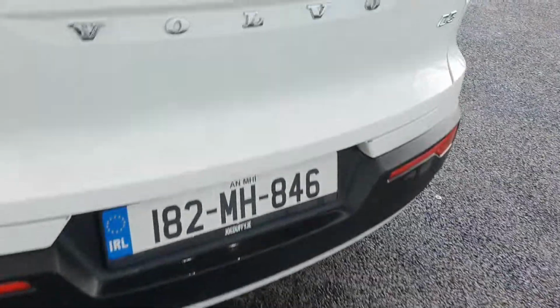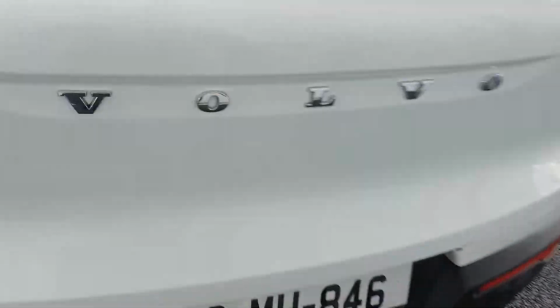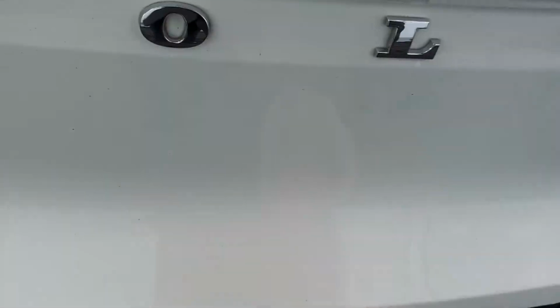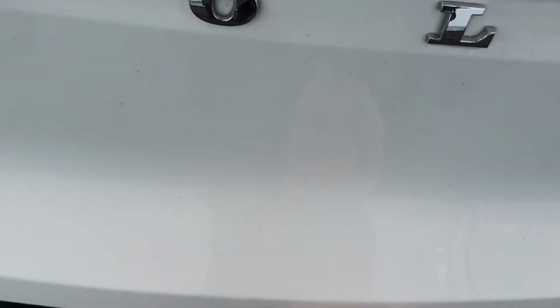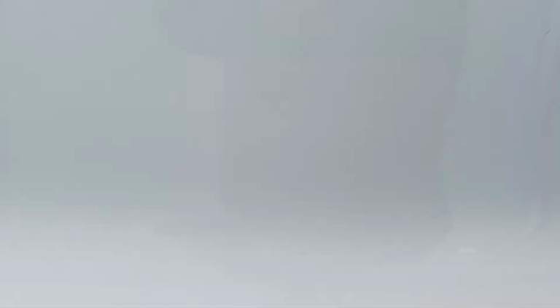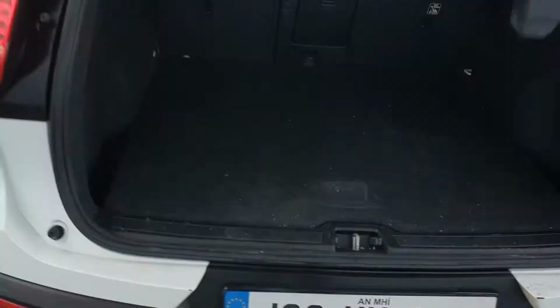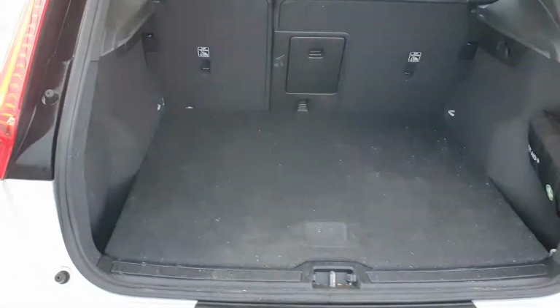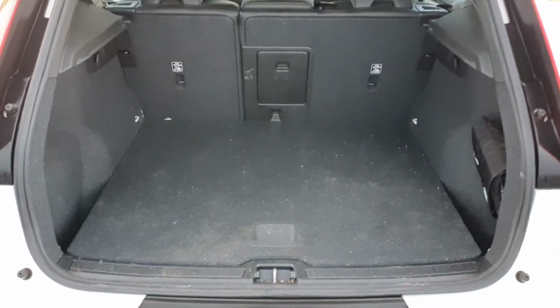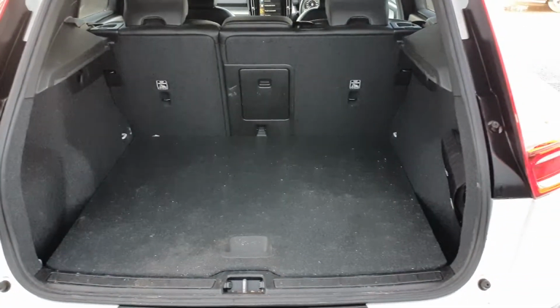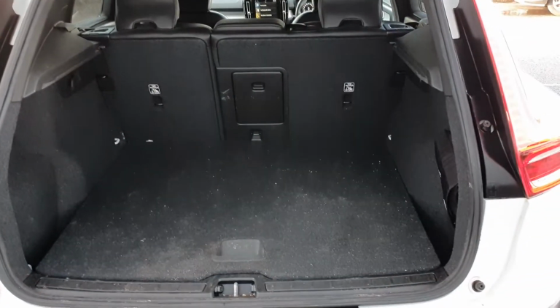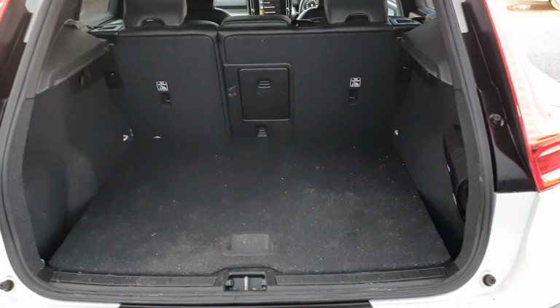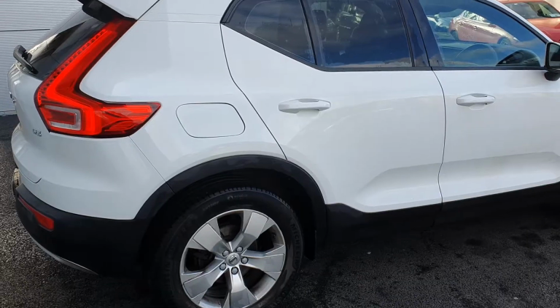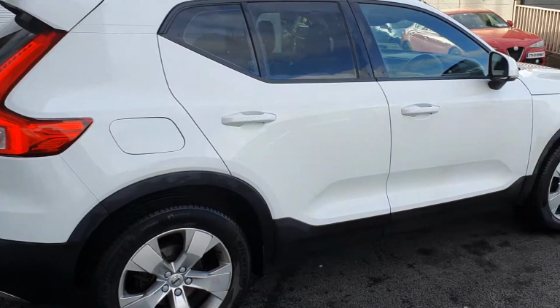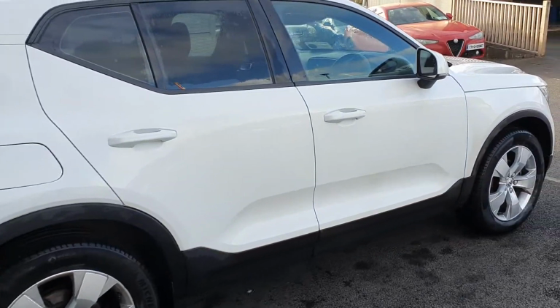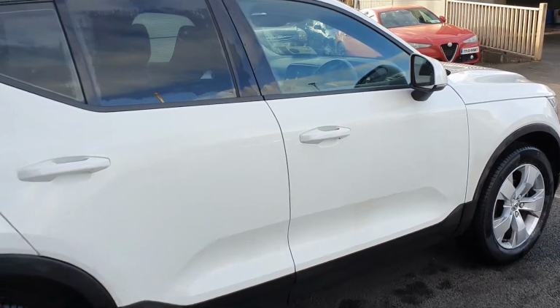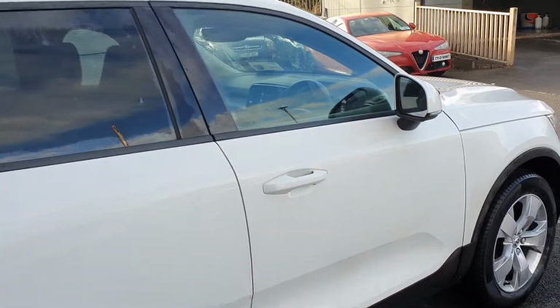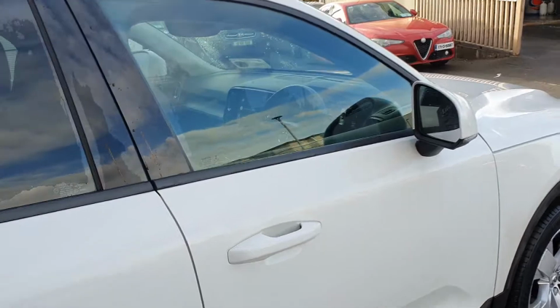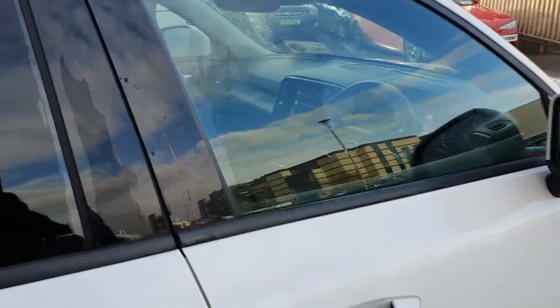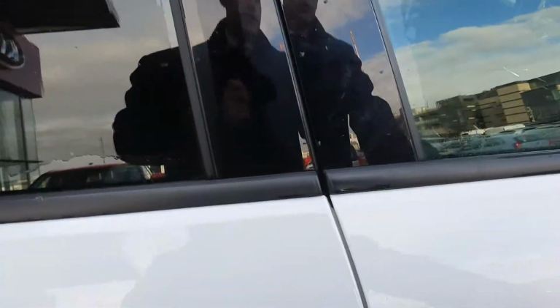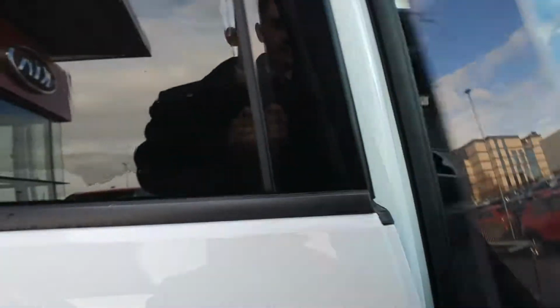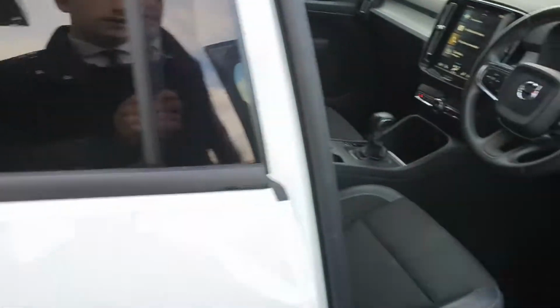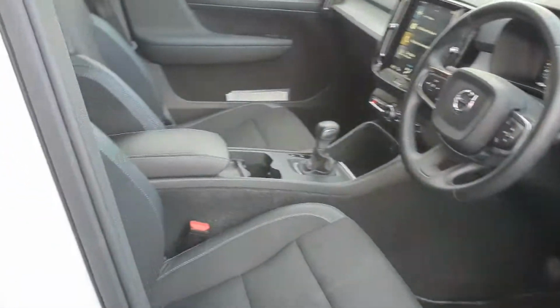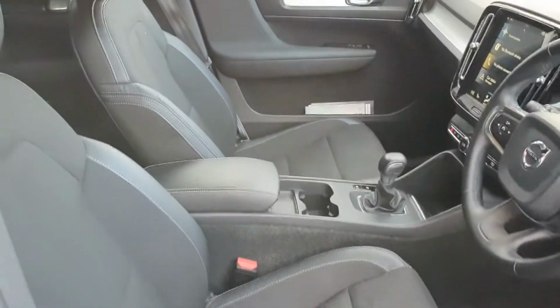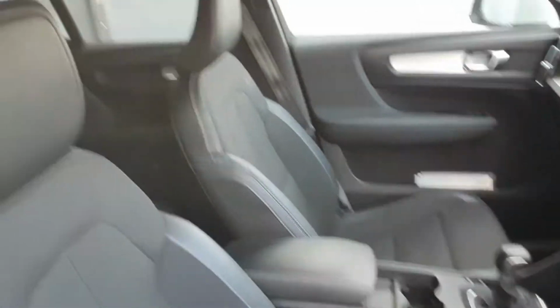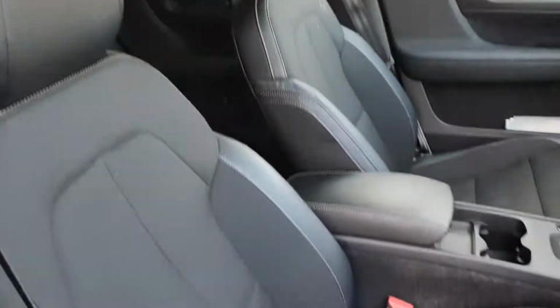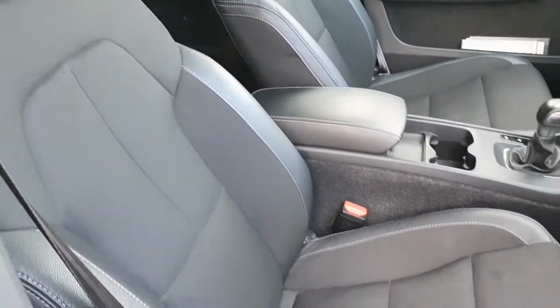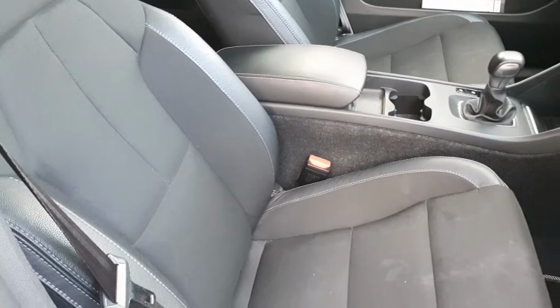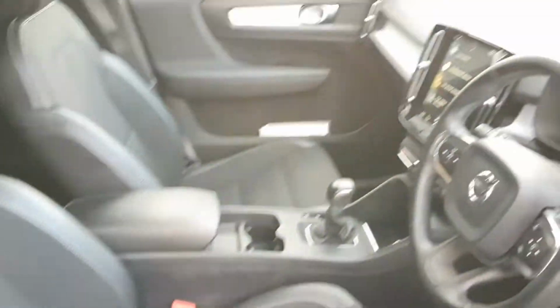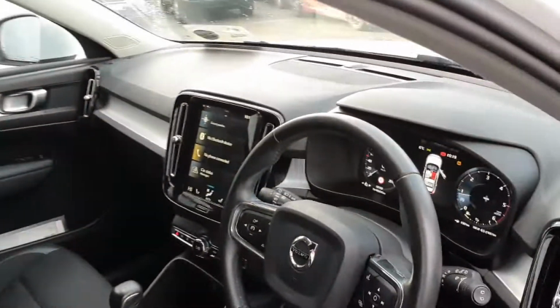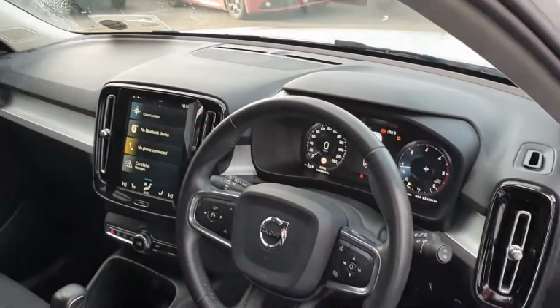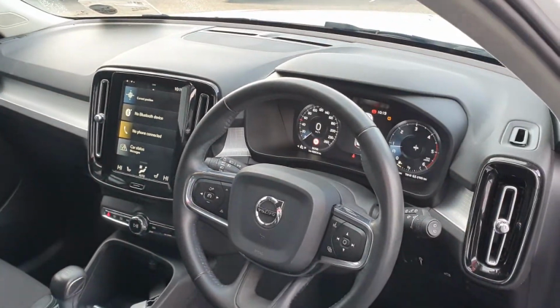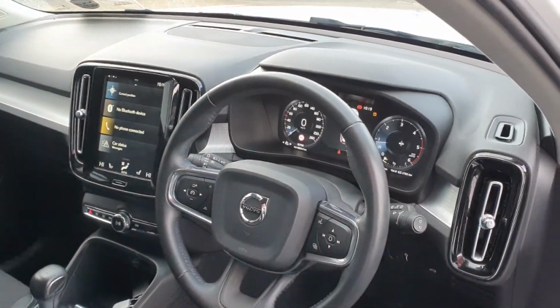On the inside you have a very spacious boot area. Moving to the interior, you have a beautiful half leather, half cloth interior on the seats, along with a full leather multi-function steering wheel.